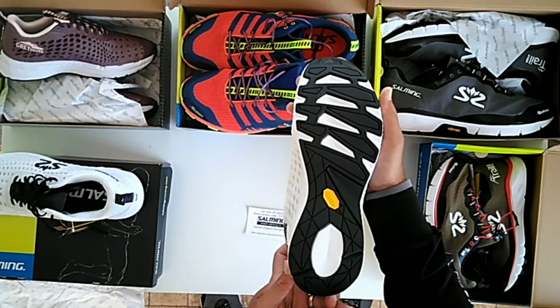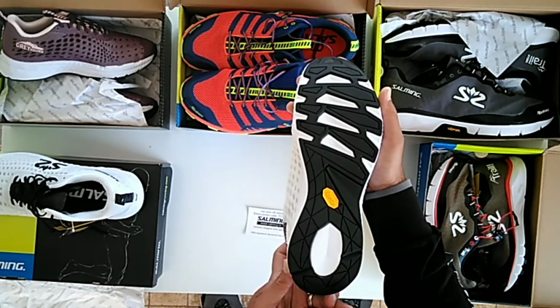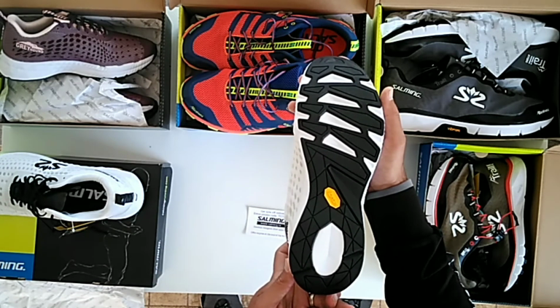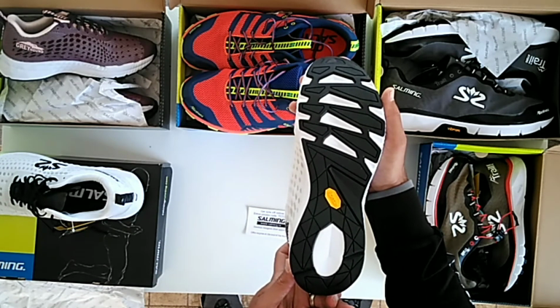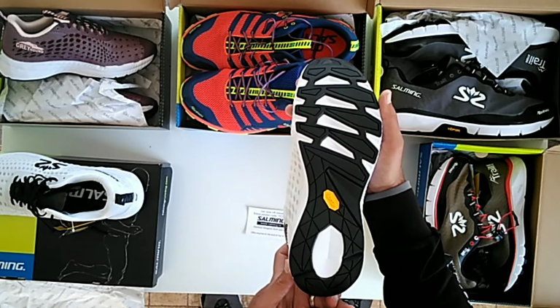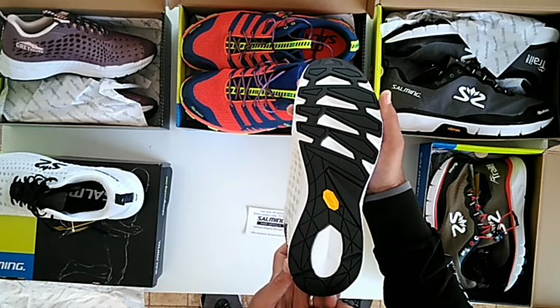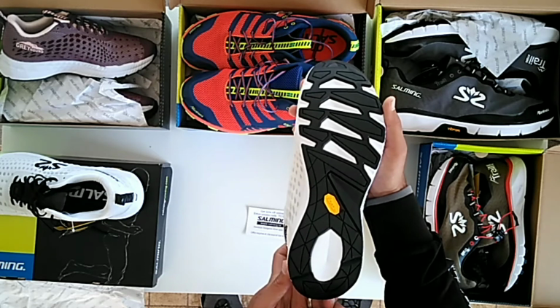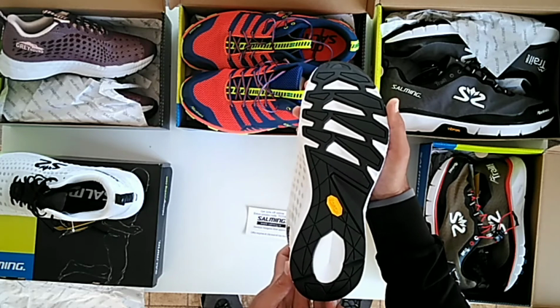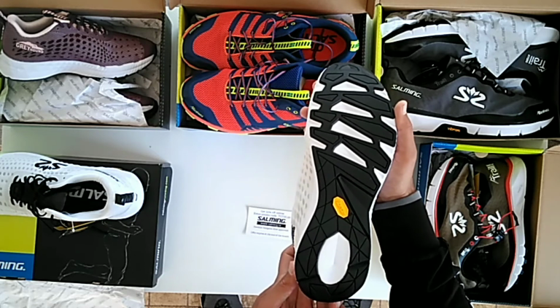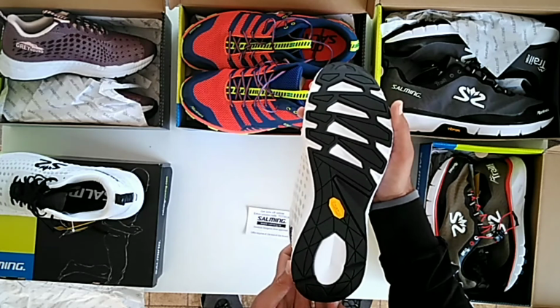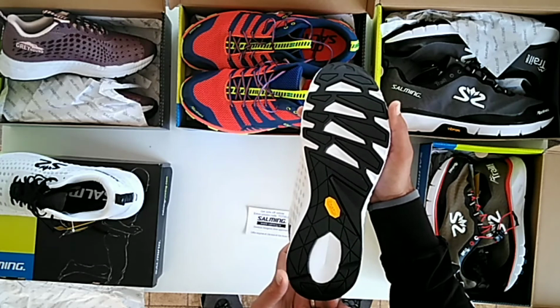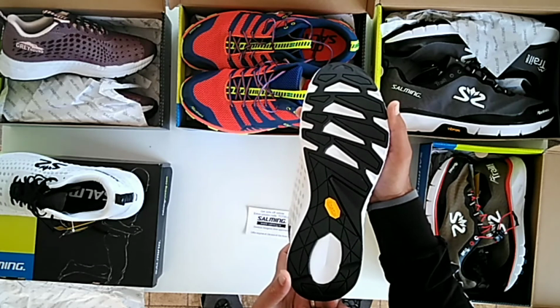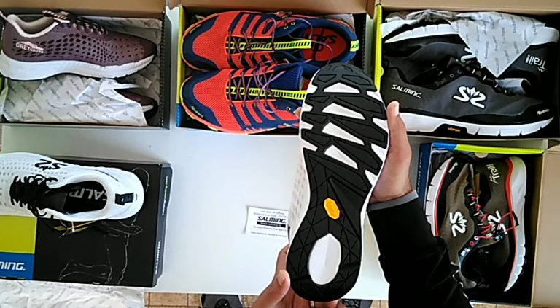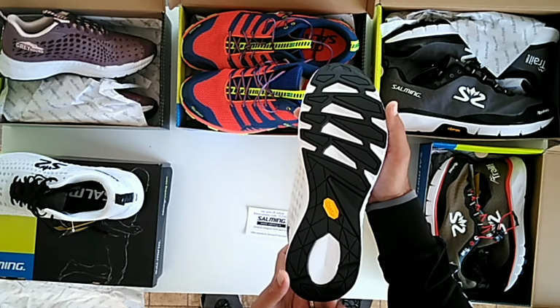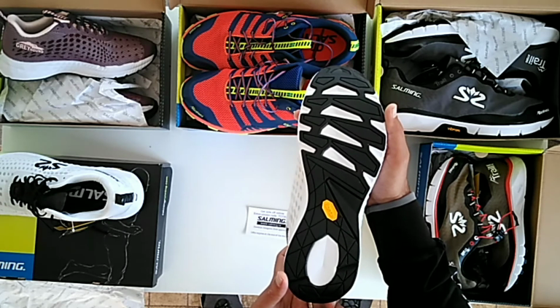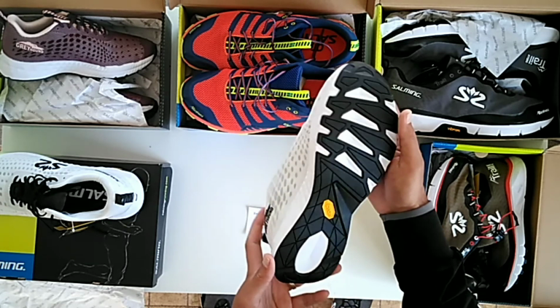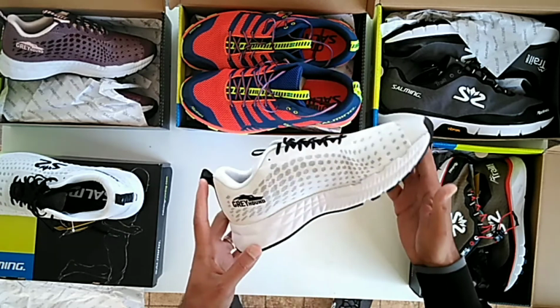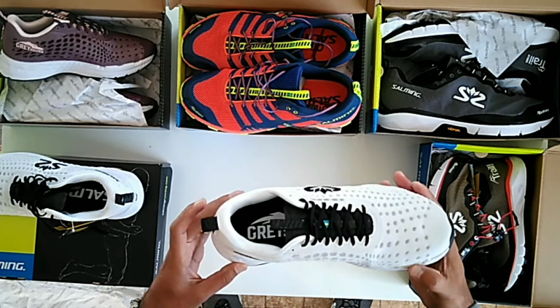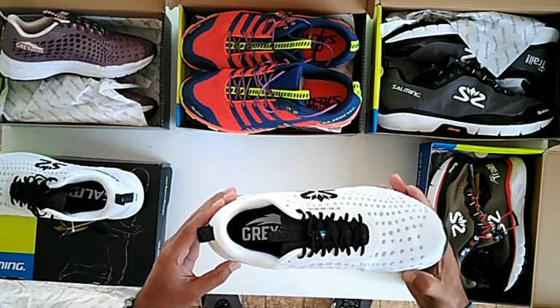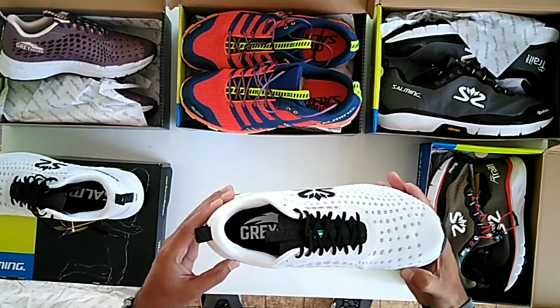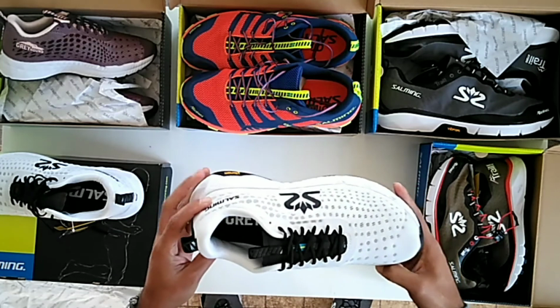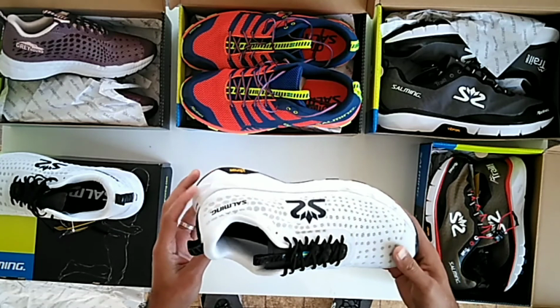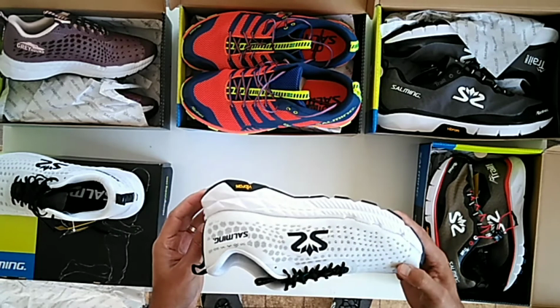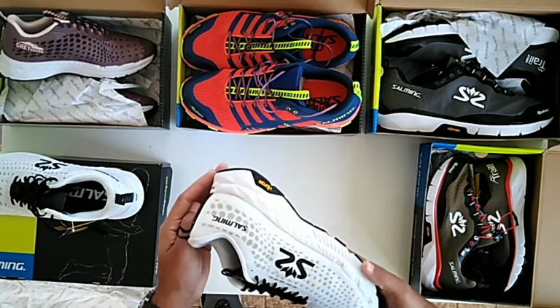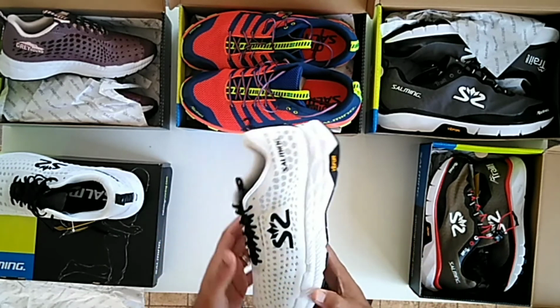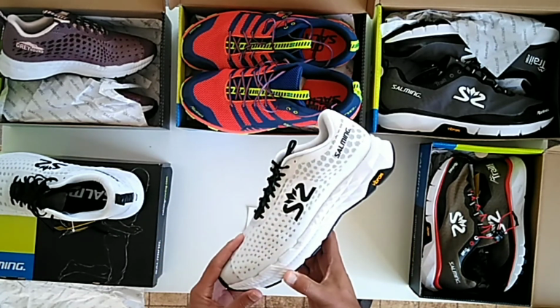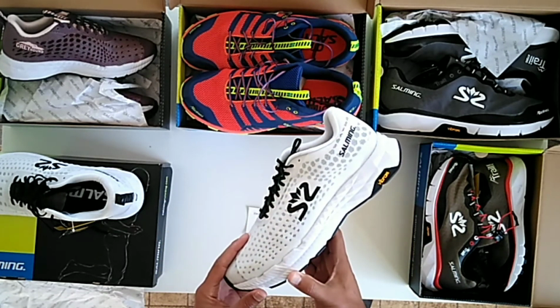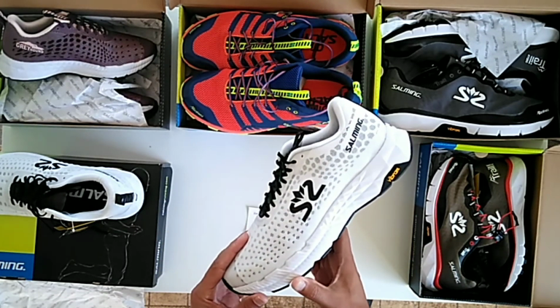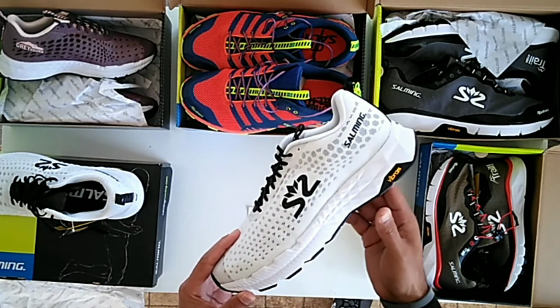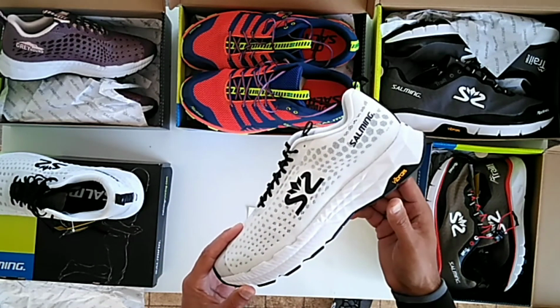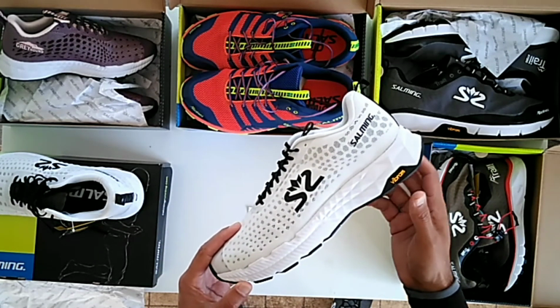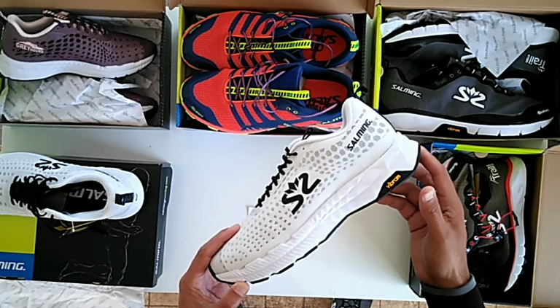They use Vibram in their outsole, which gives amazing grip on wet roads, paths, and asphalt. They've also been used on trails — non-technical trails as well.